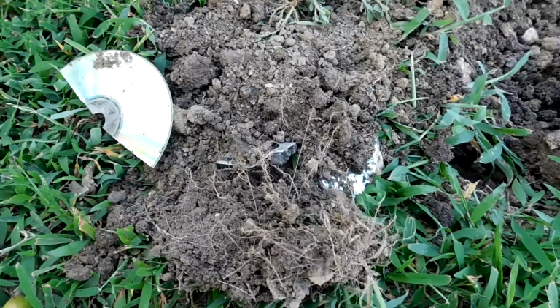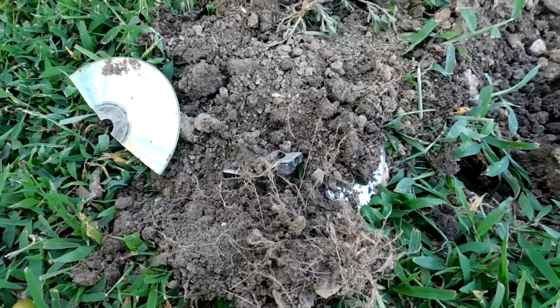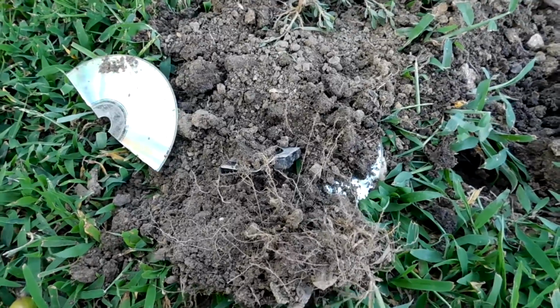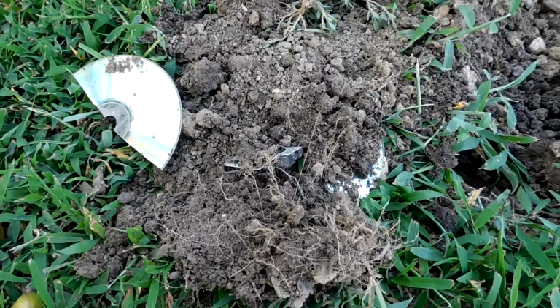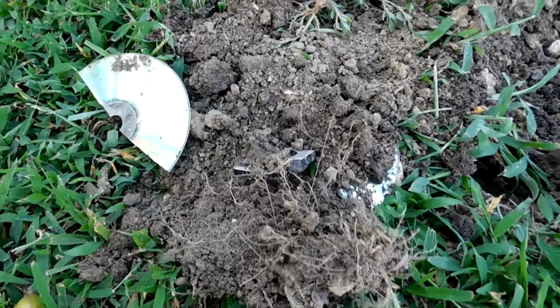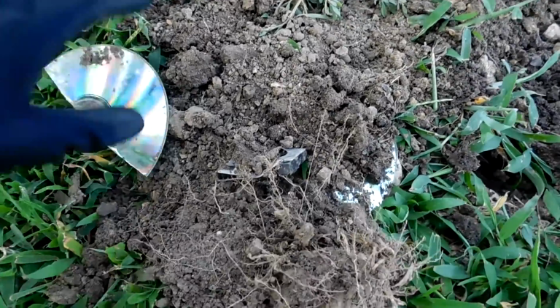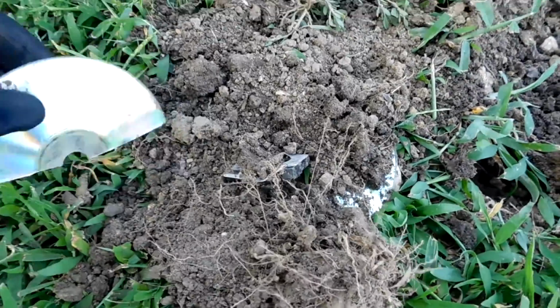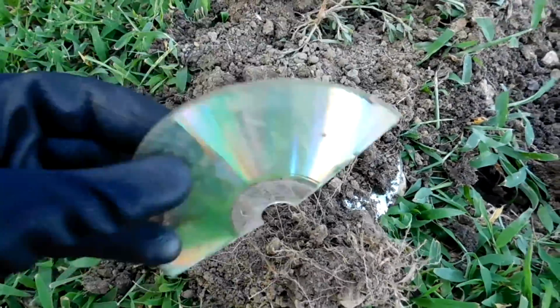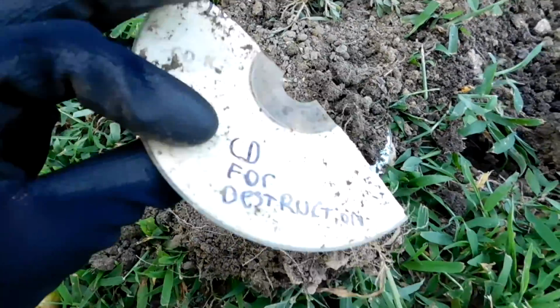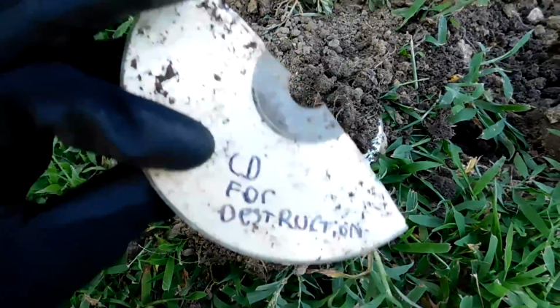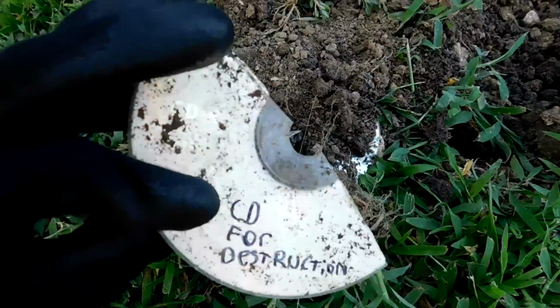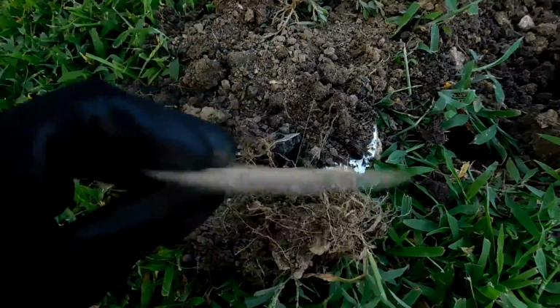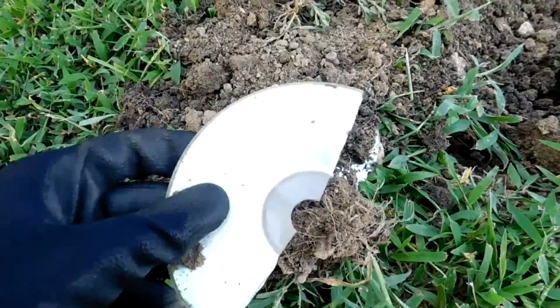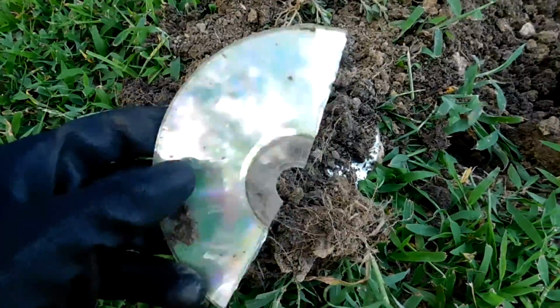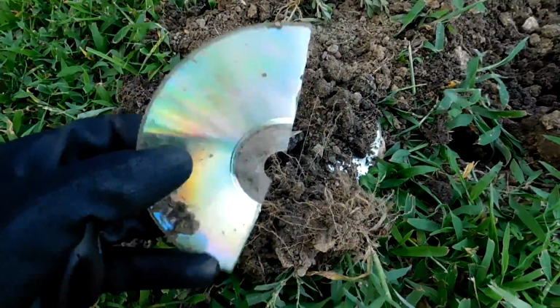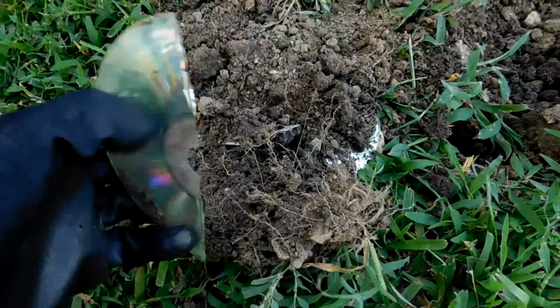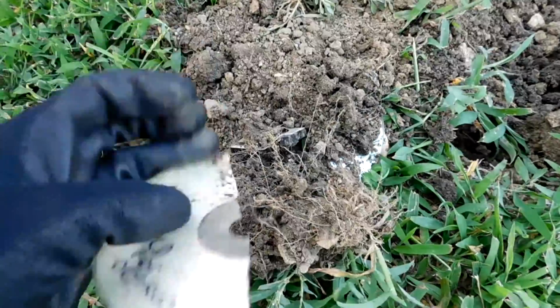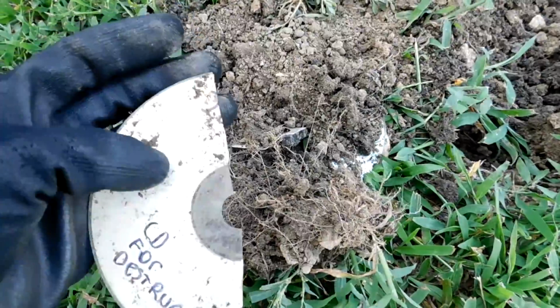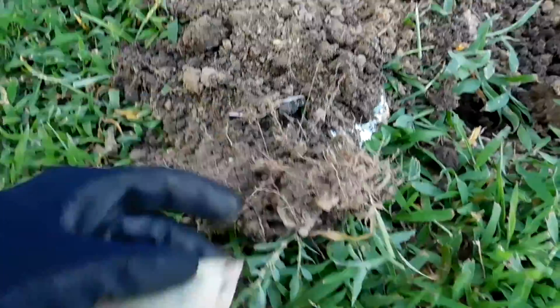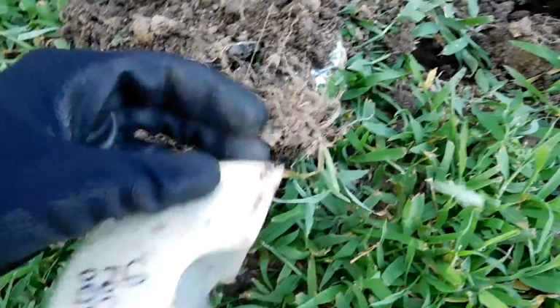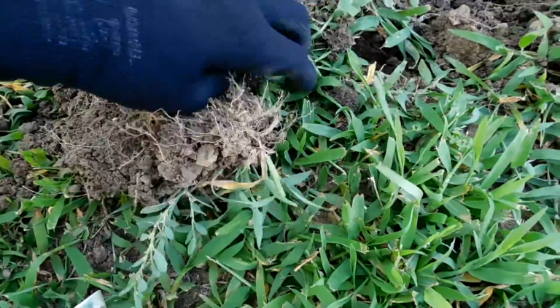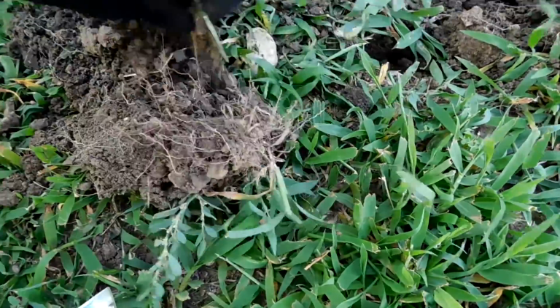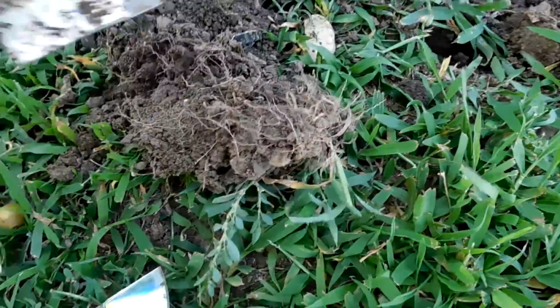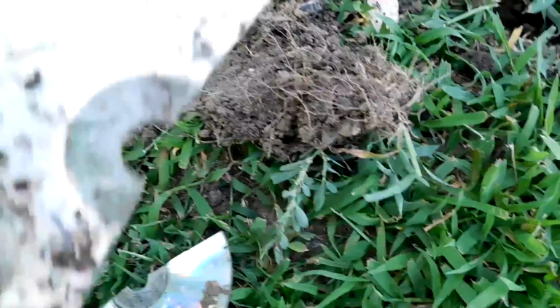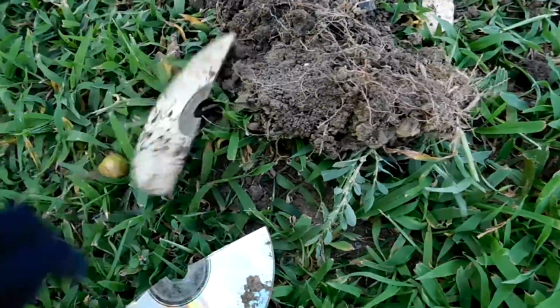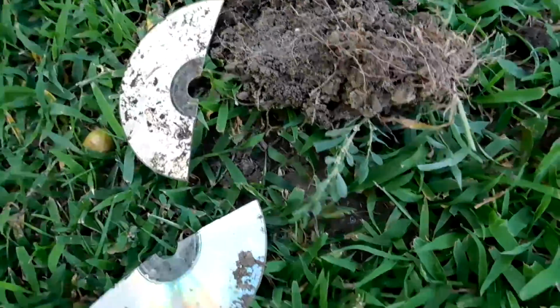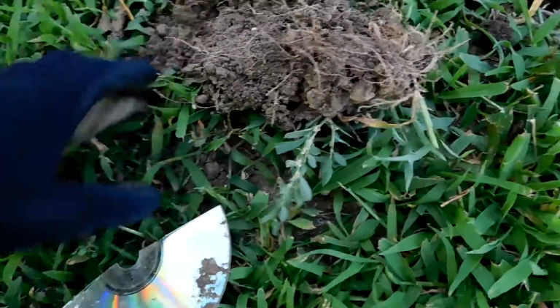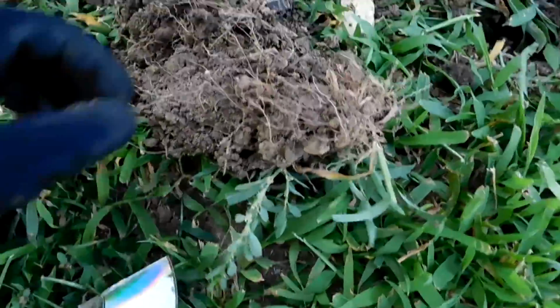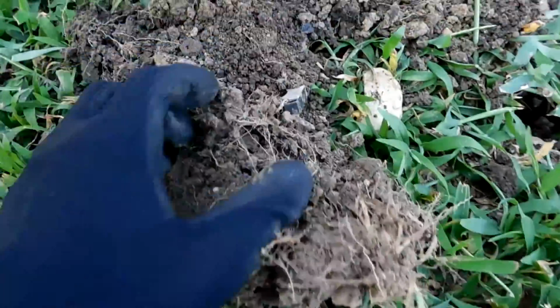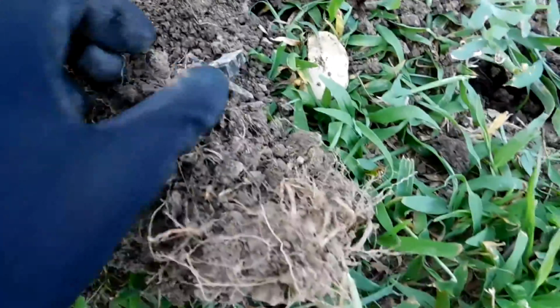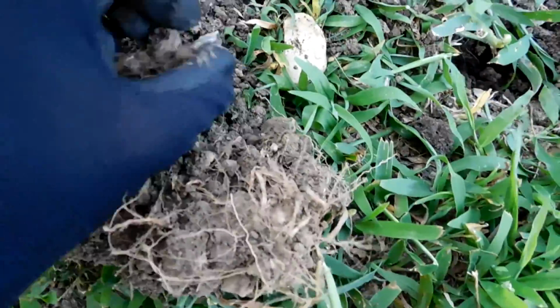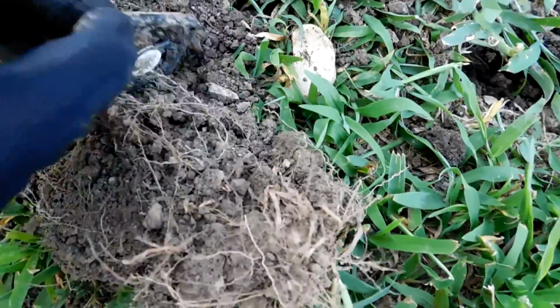All right, well here's what's left of it. The CD broke in half — I'm not sure if that's because I hit it with the shovel or if it just broke naturally somehow. And the fan...